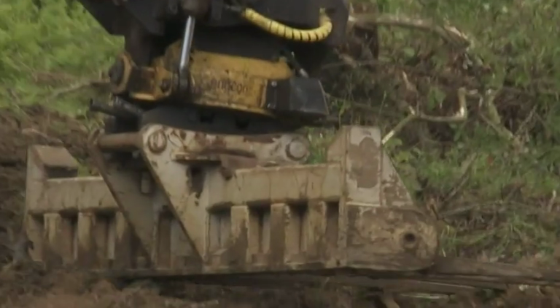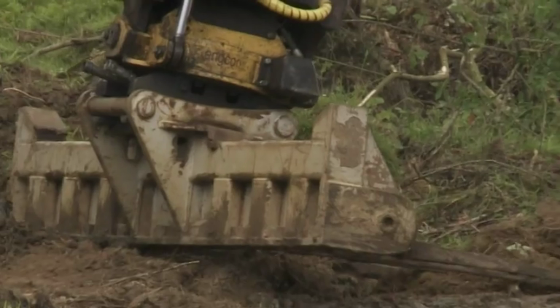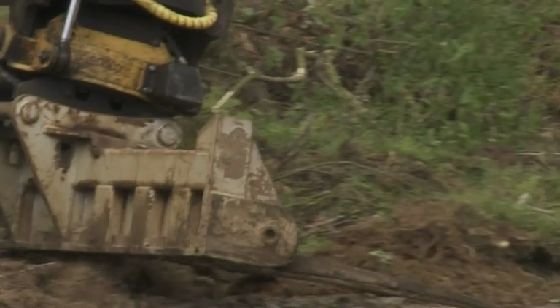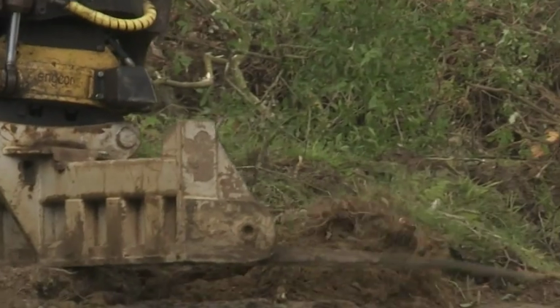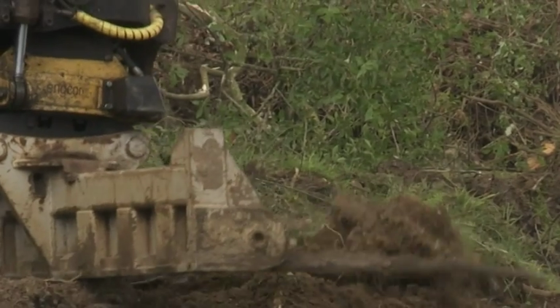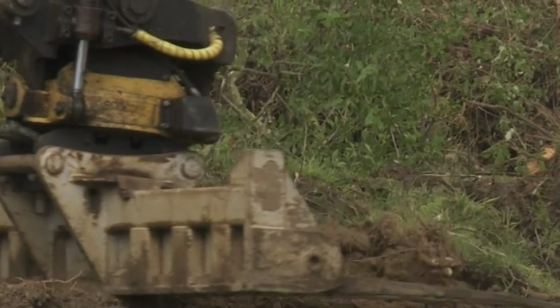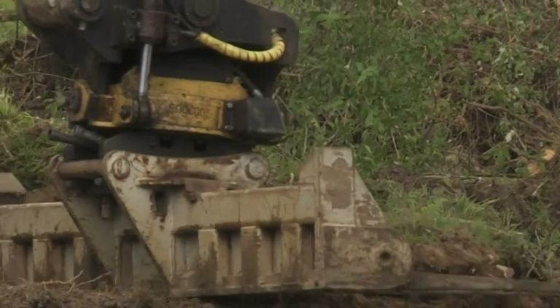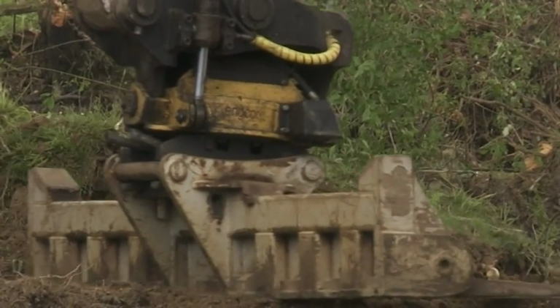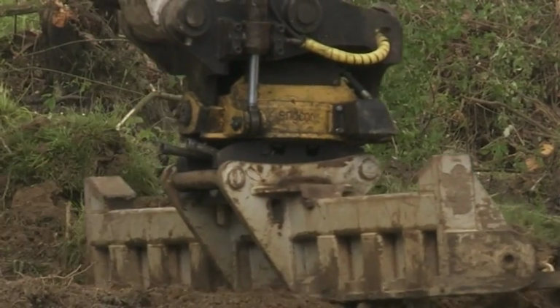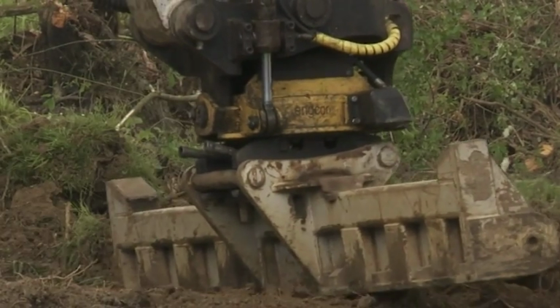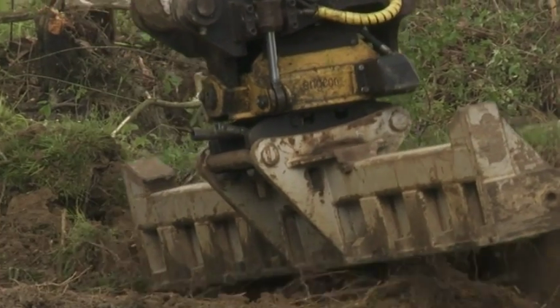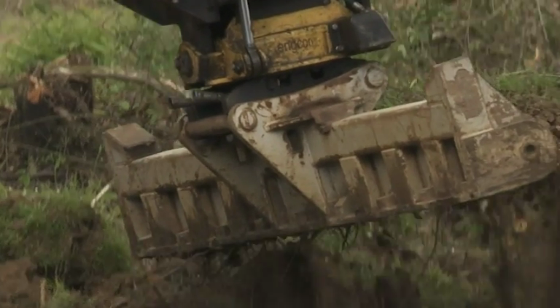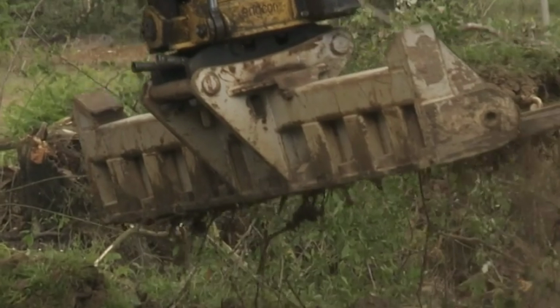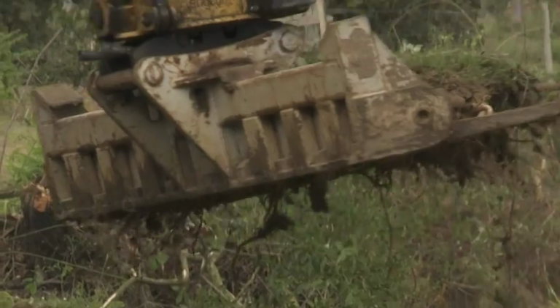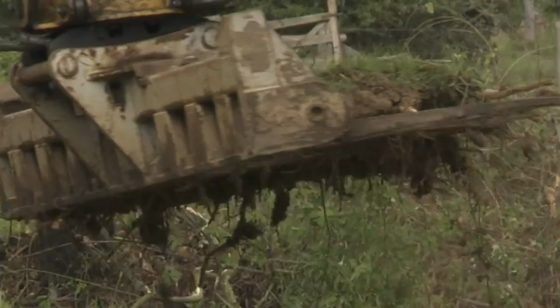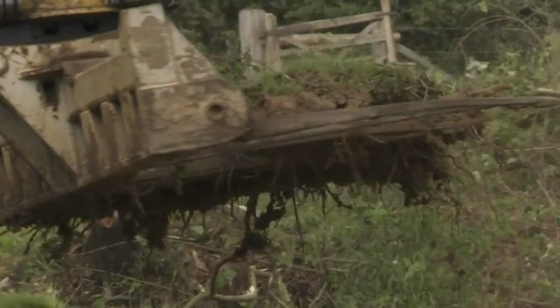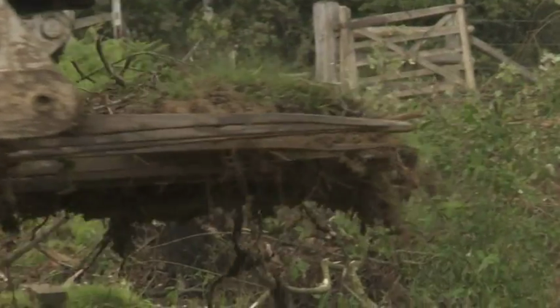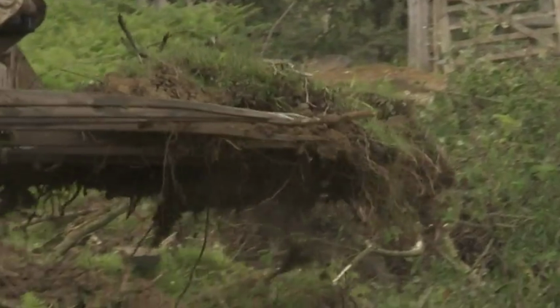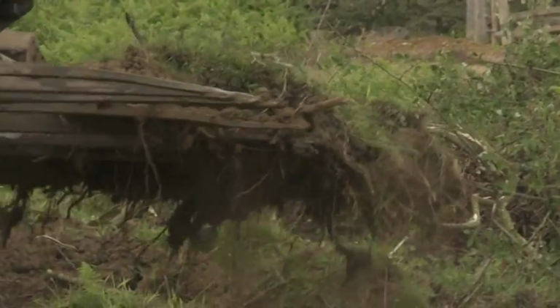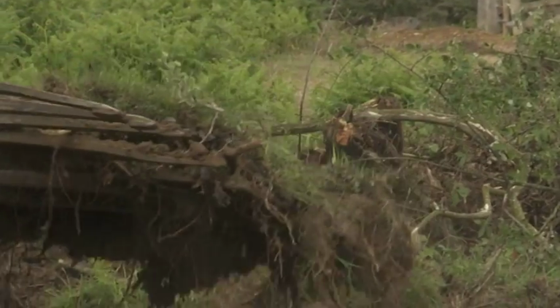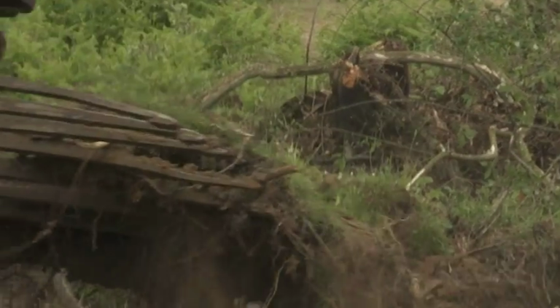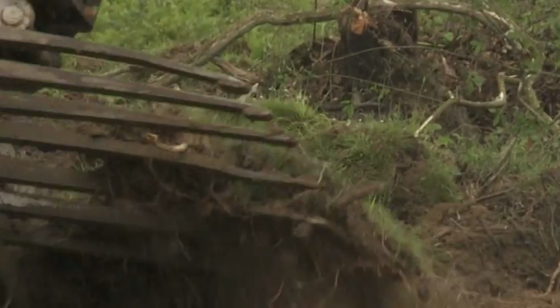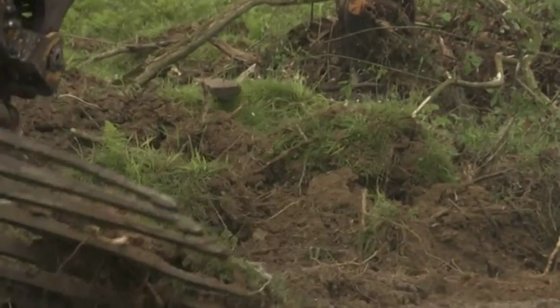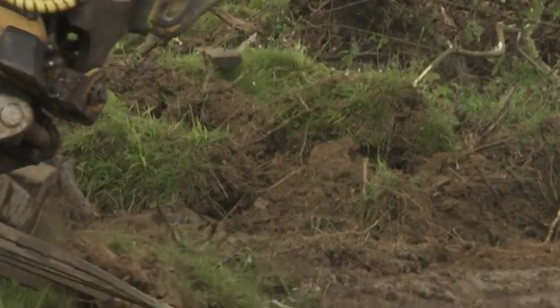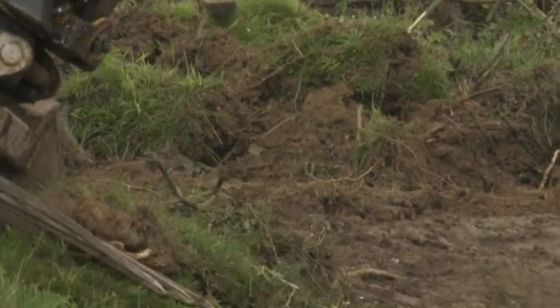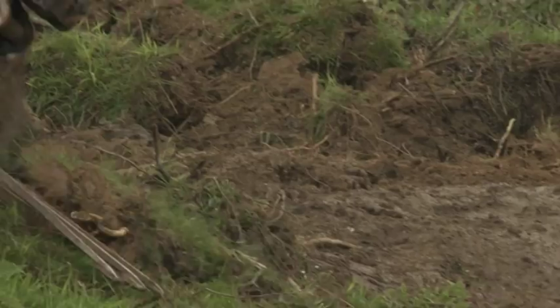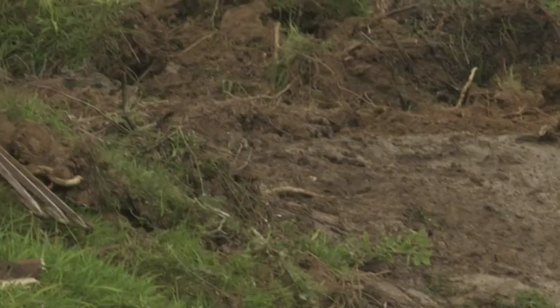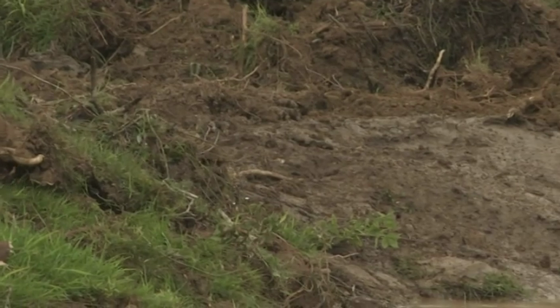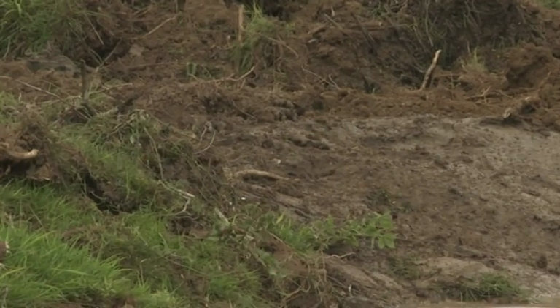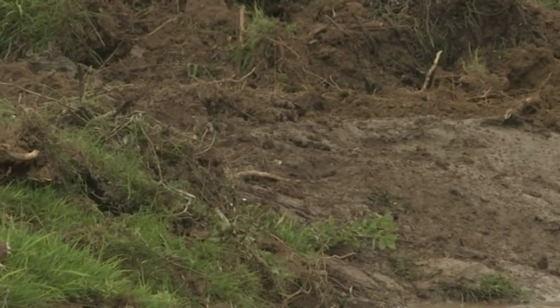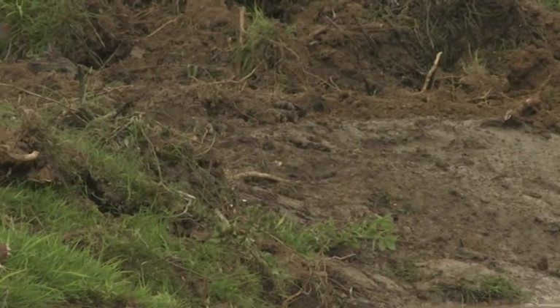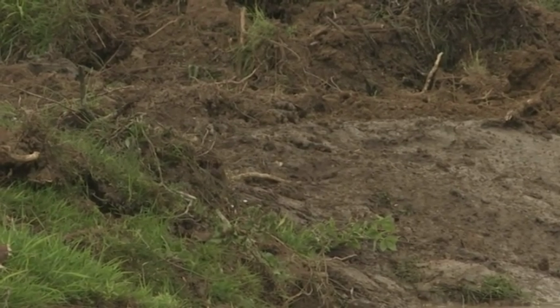The skill and expertise of the contractors was evident in the quality of the finish. From 1,200 metres of straight drain, almost twice that had been restored to a pre-1800s meandering stream.